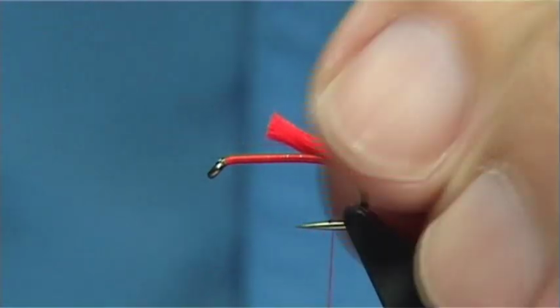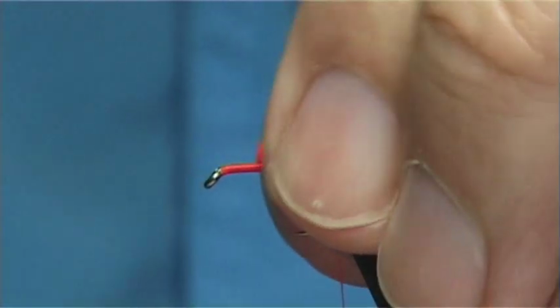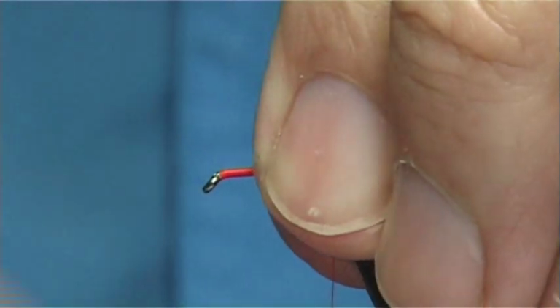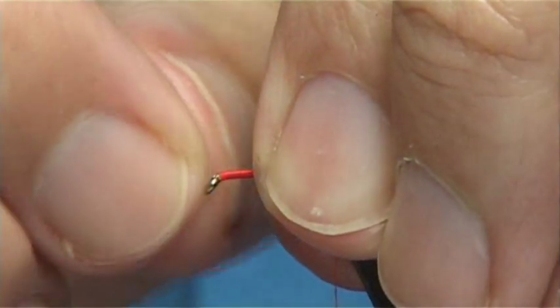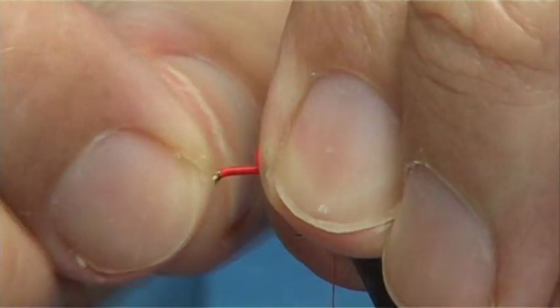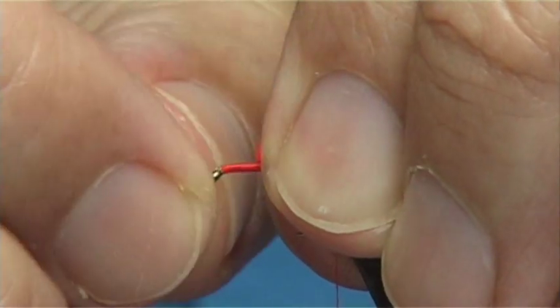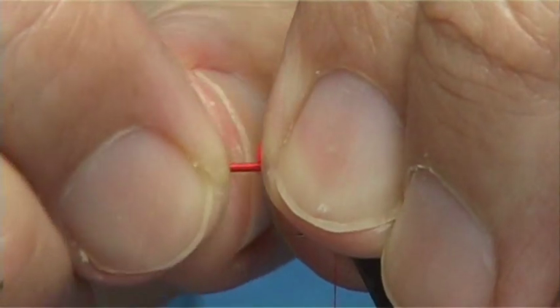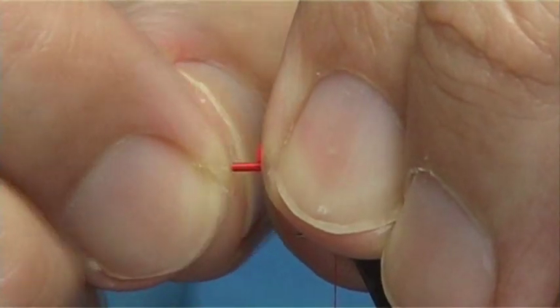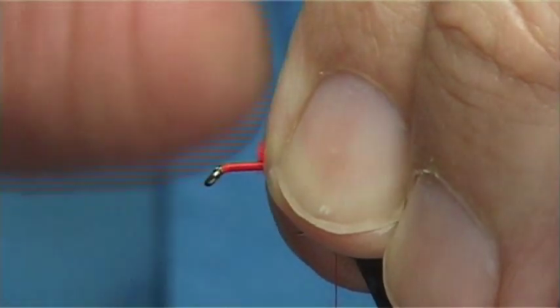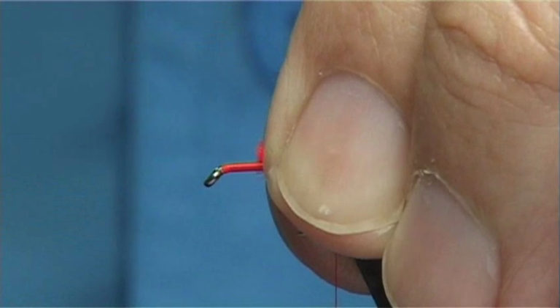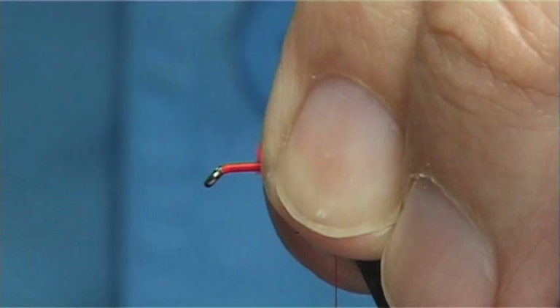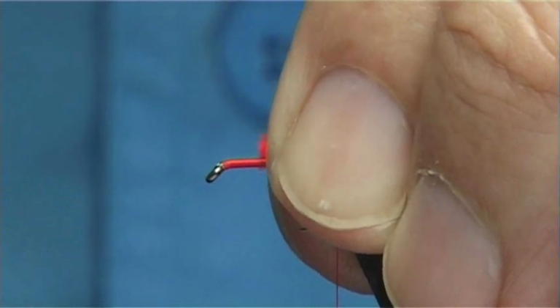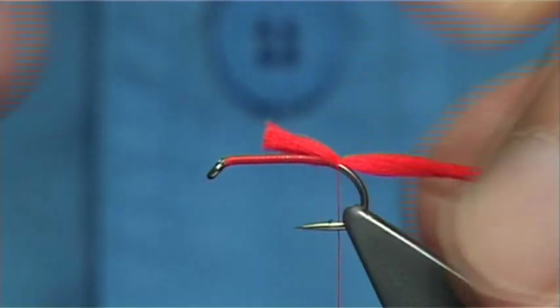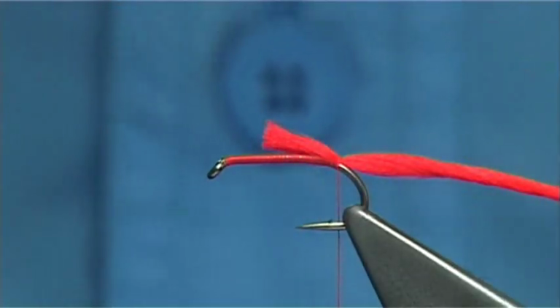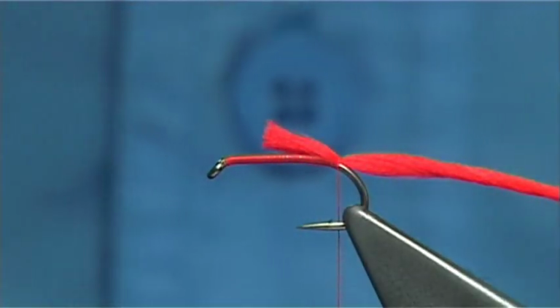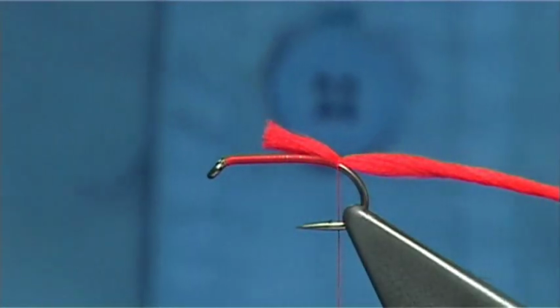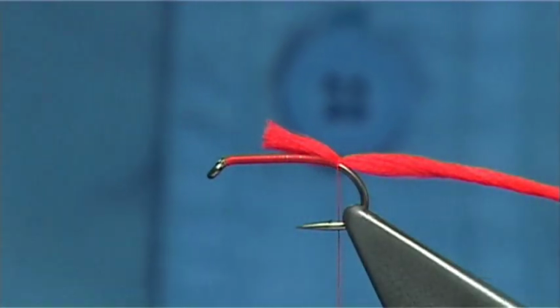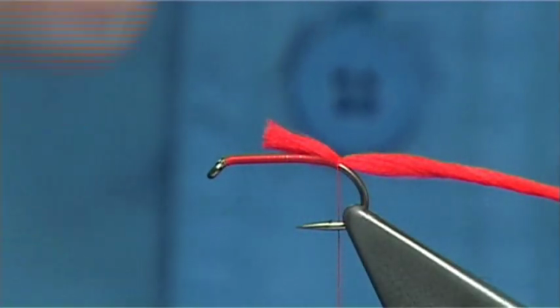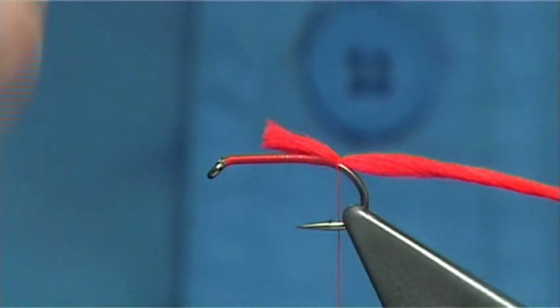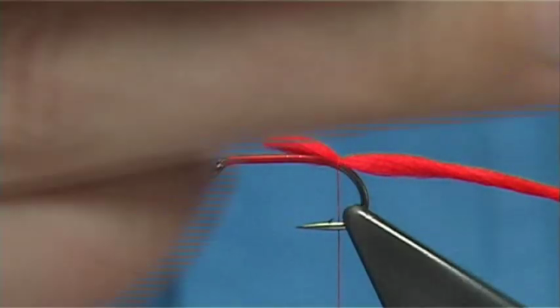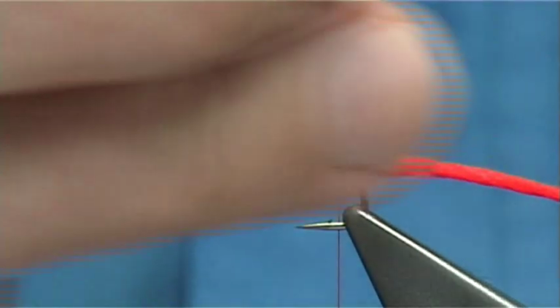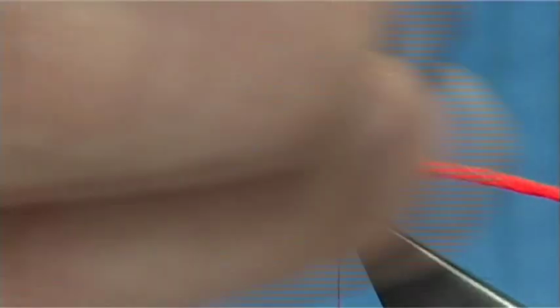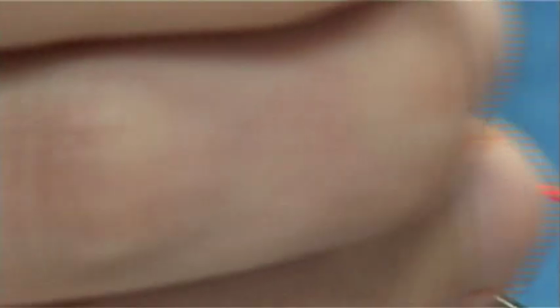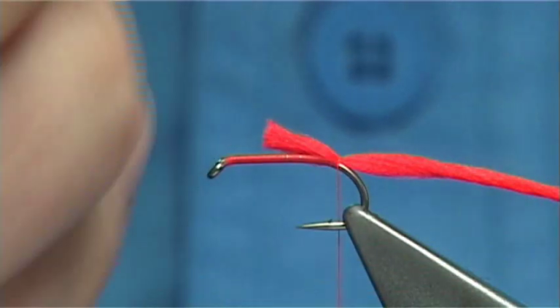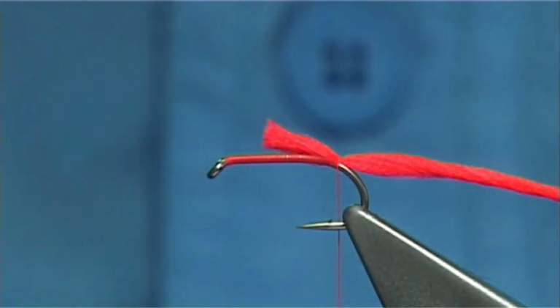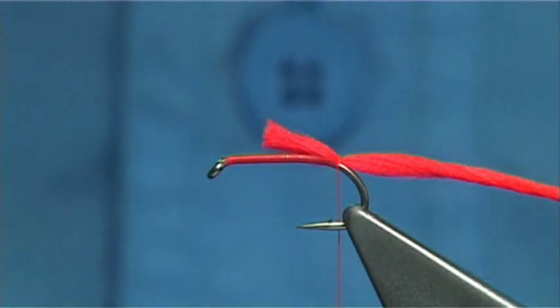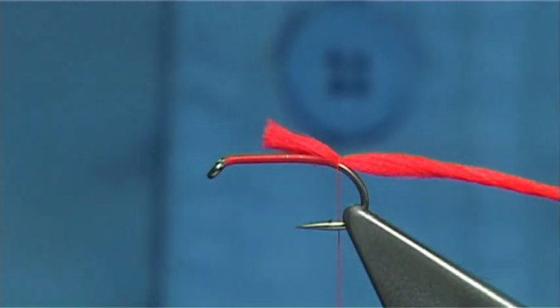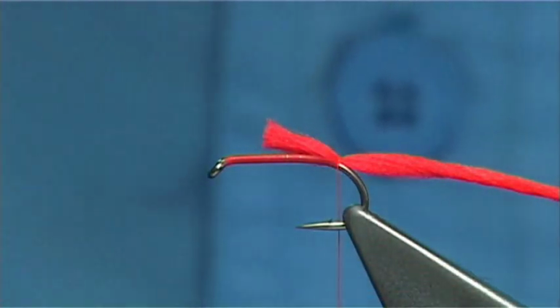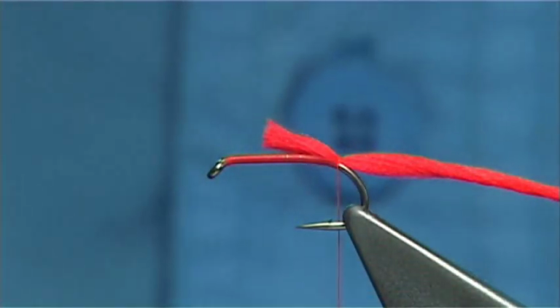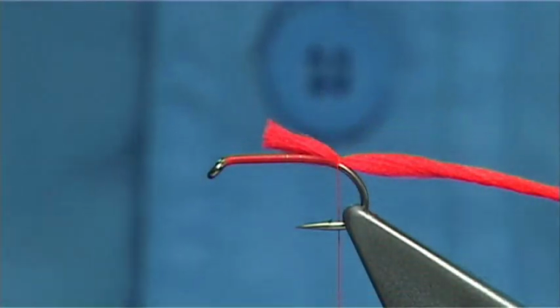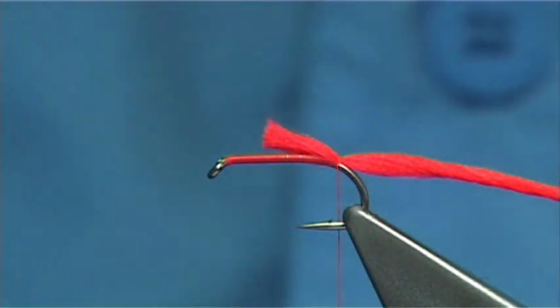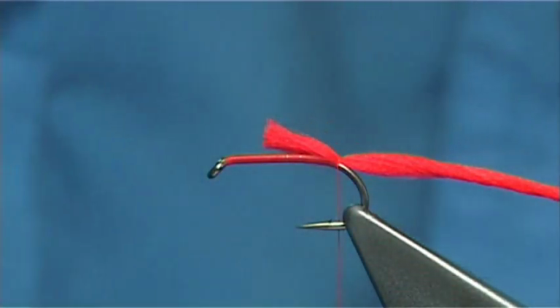It's important that you give yourself plenty of room at the head area. There are basically 3 hackles being tied in — one comes down the body and two at the front — so give yourself plenty of room.